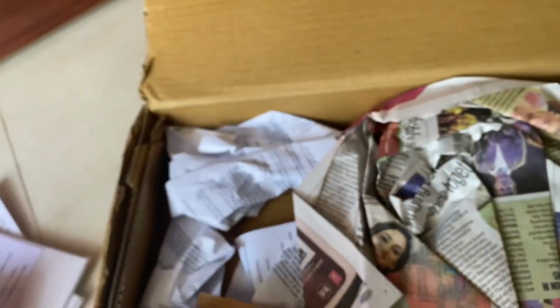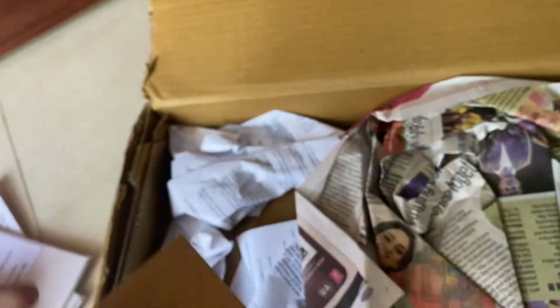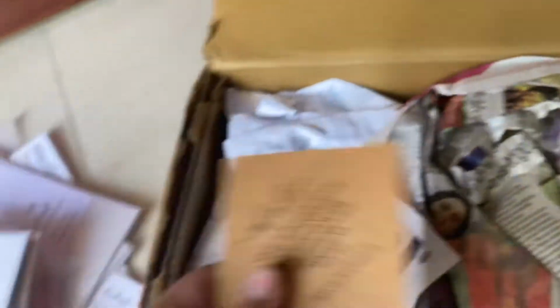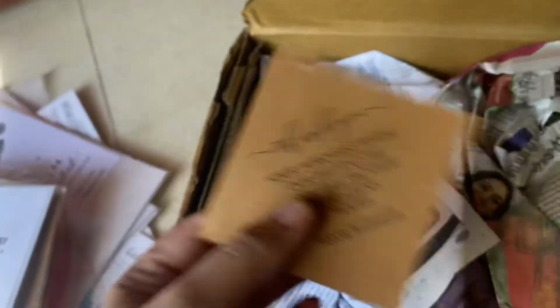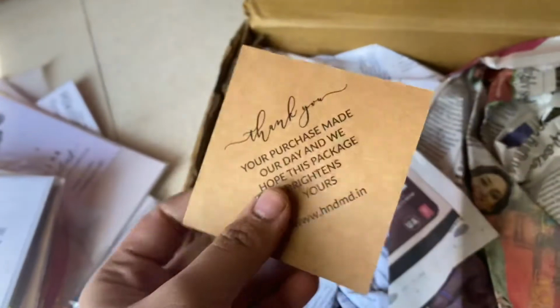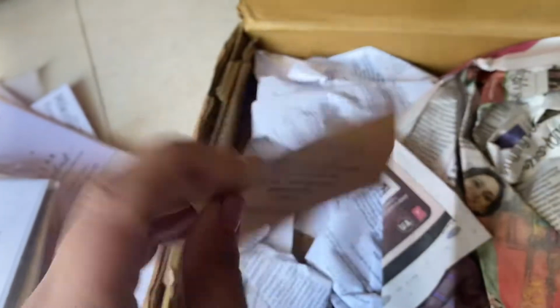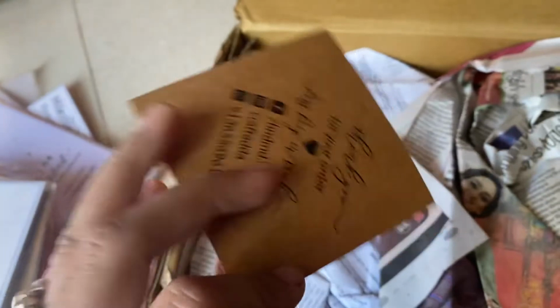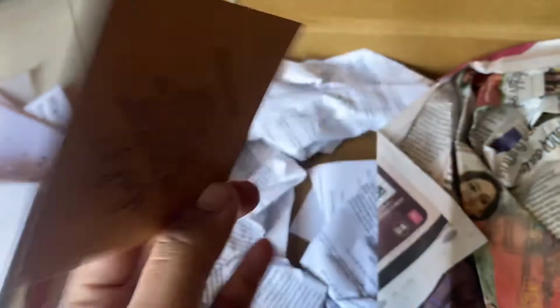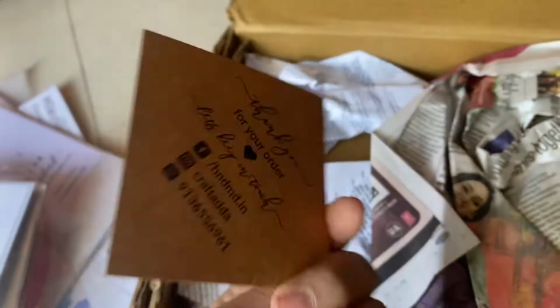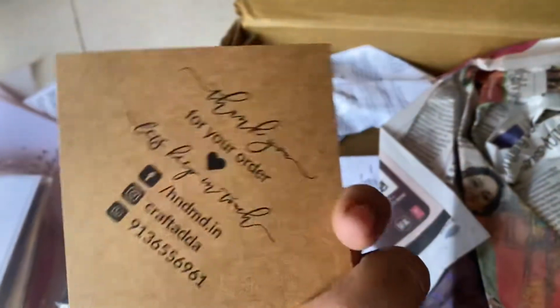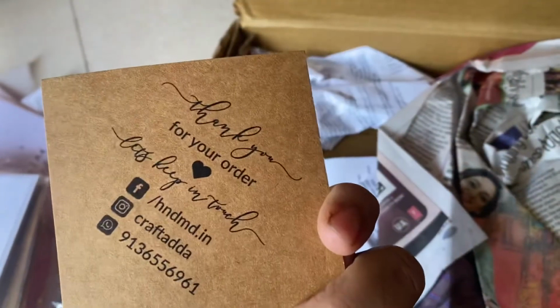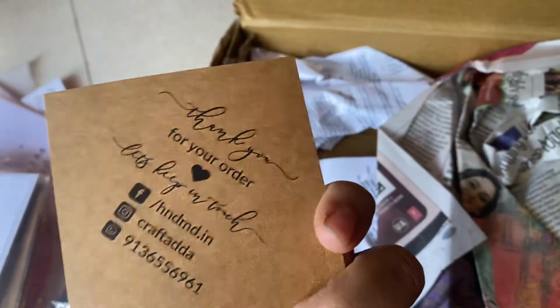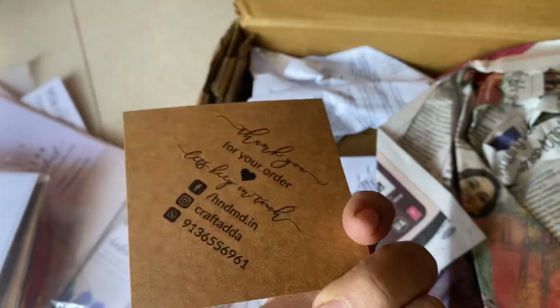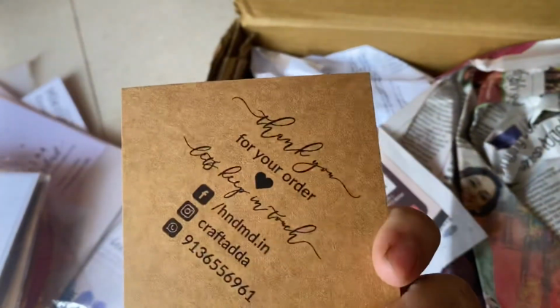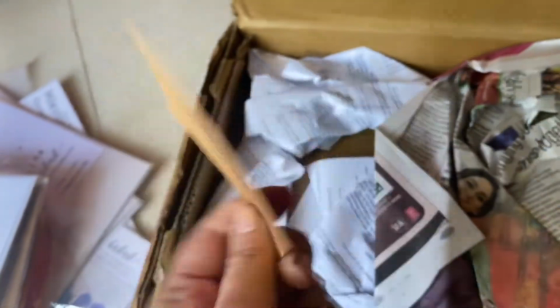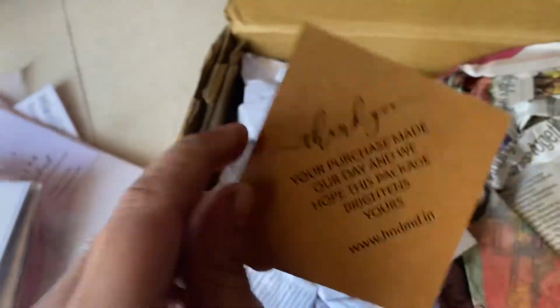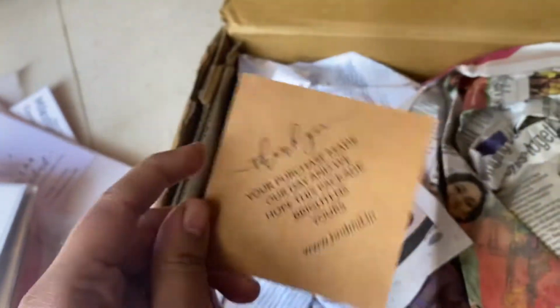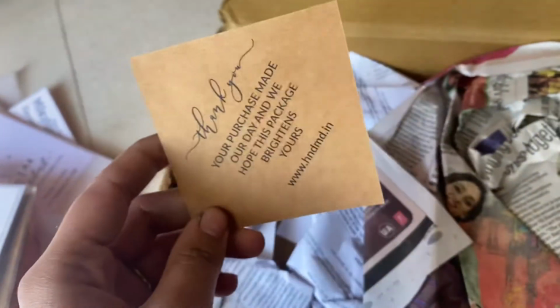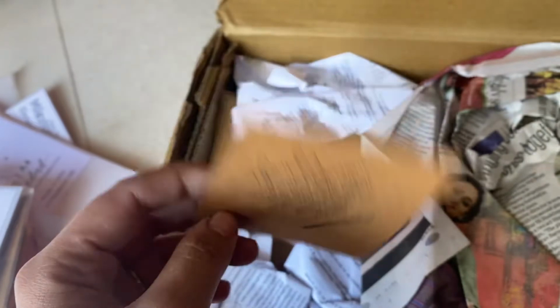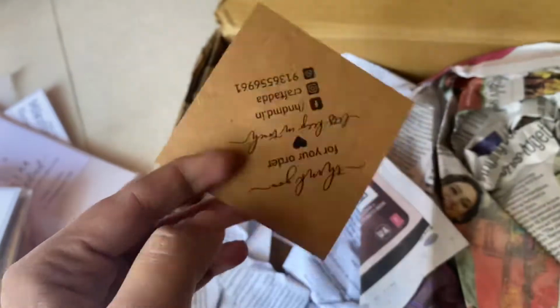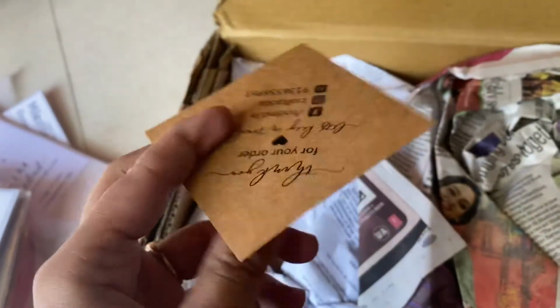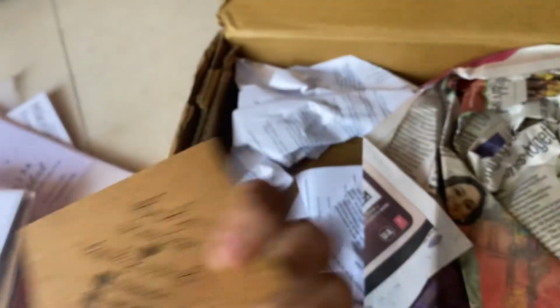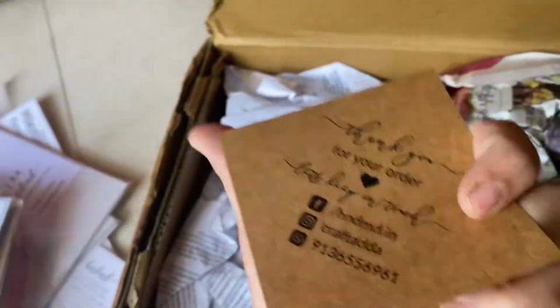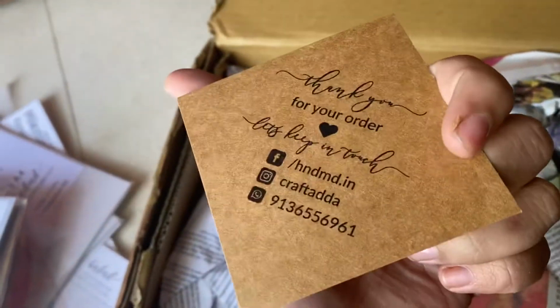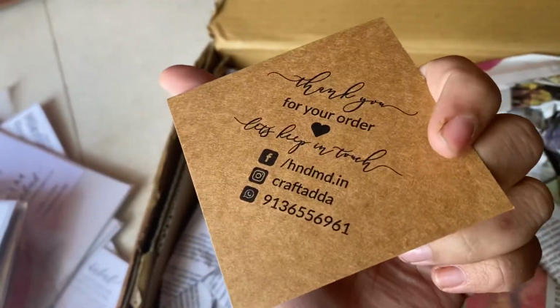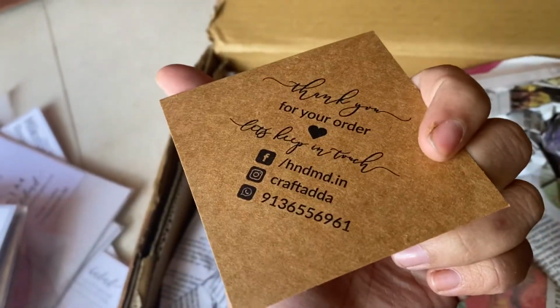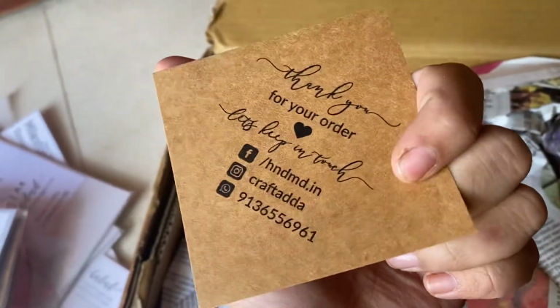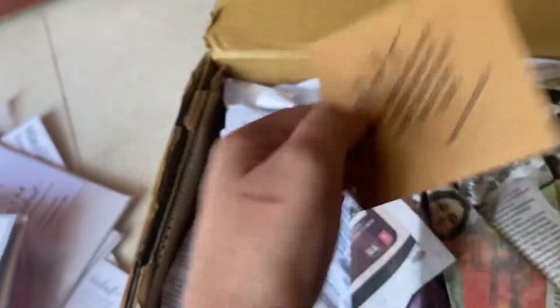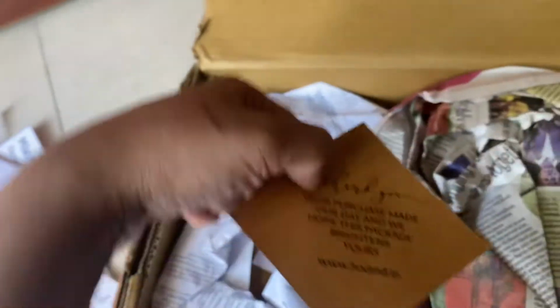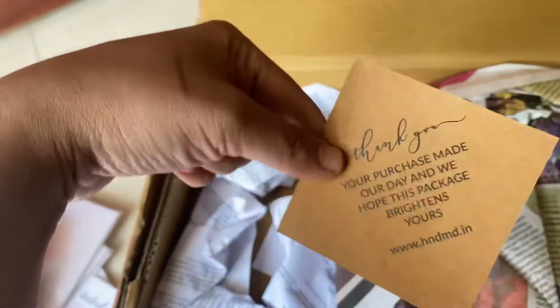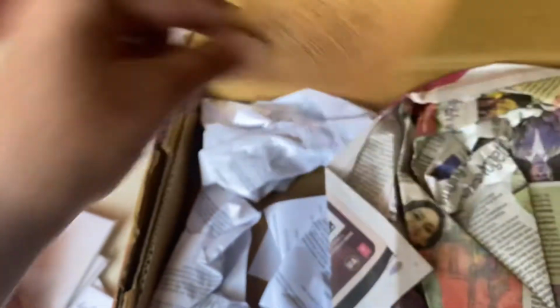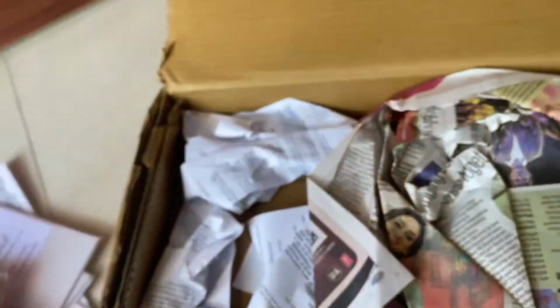Then I have this super cute card which says thank you for your order. These kind of personalized touches add a charm to your order. And this is it.